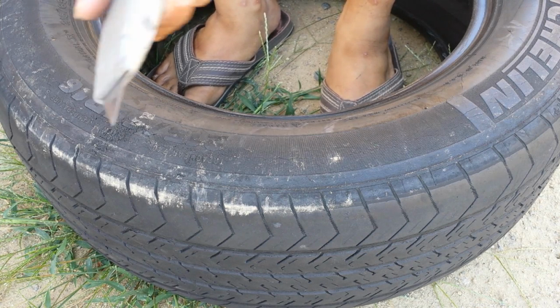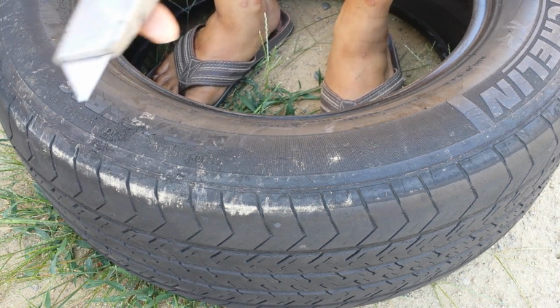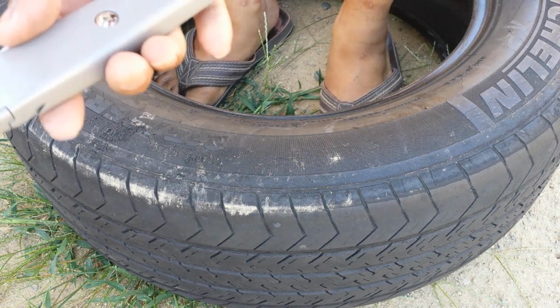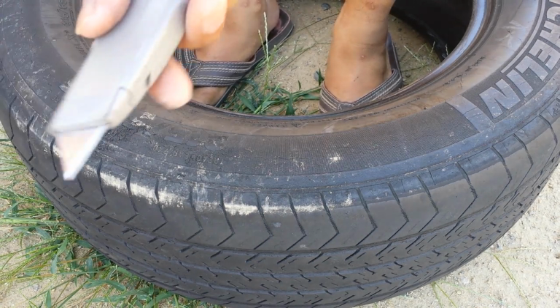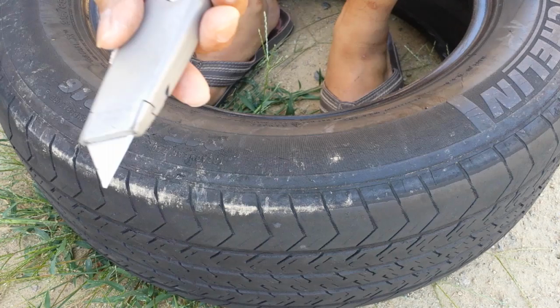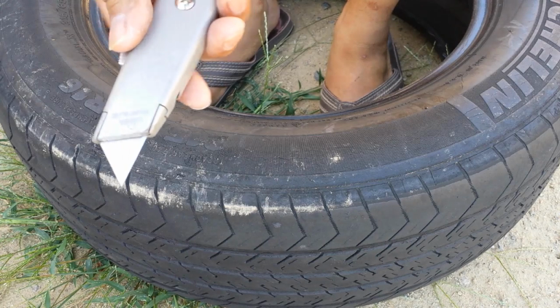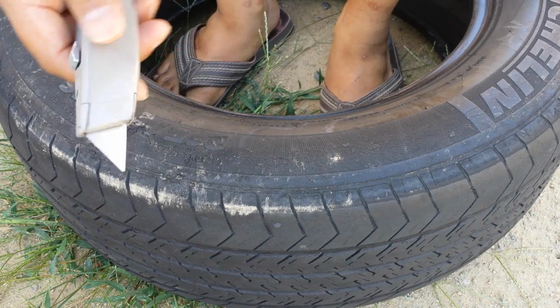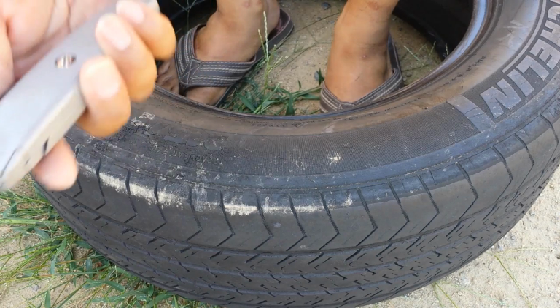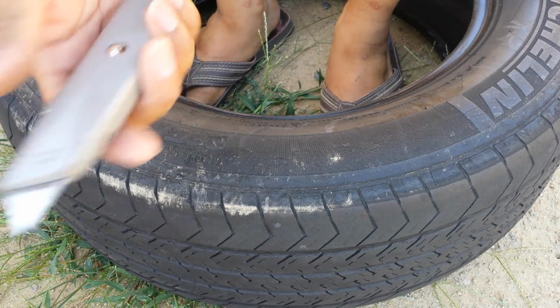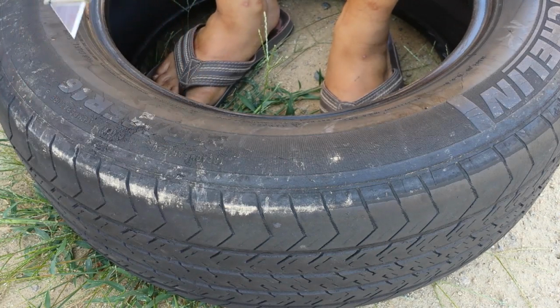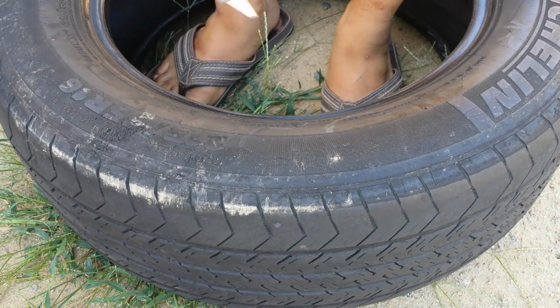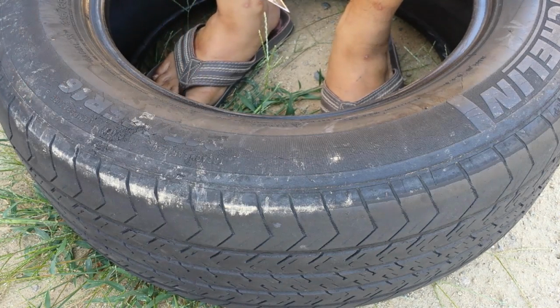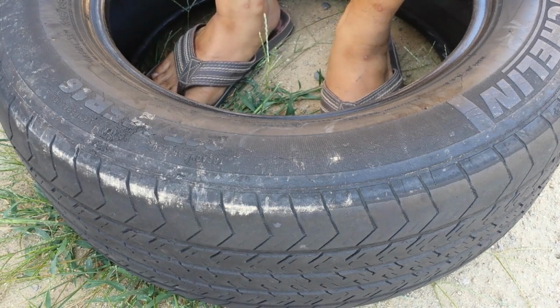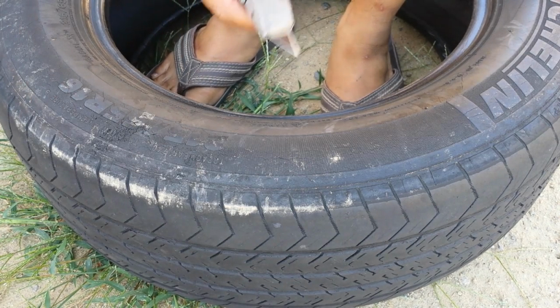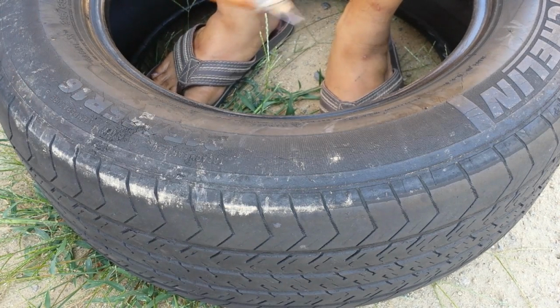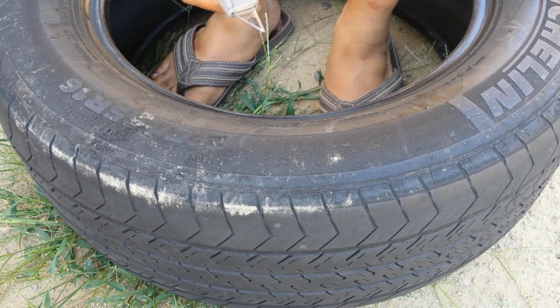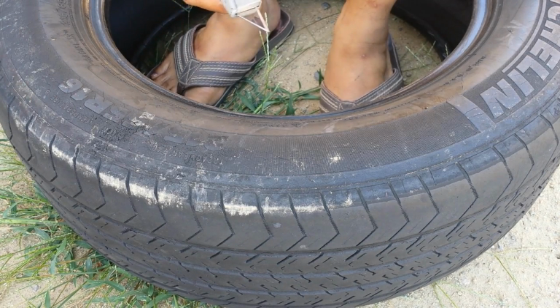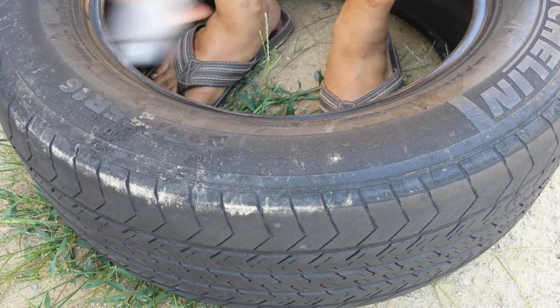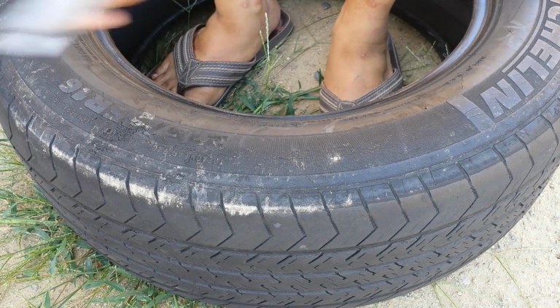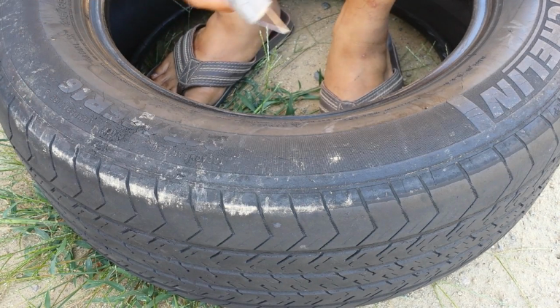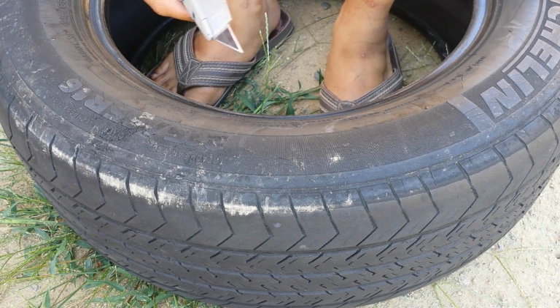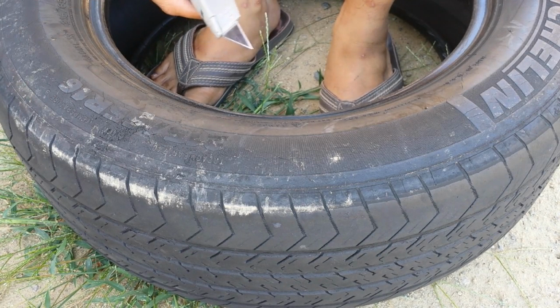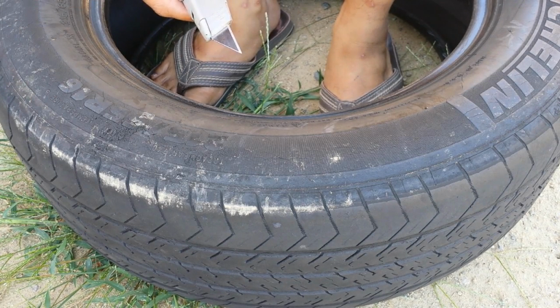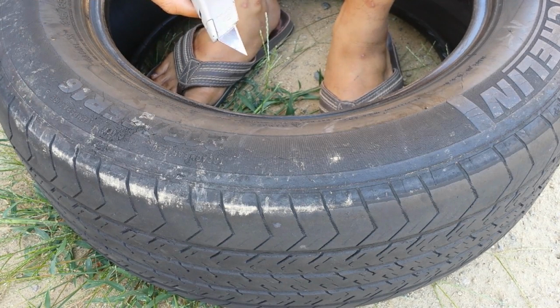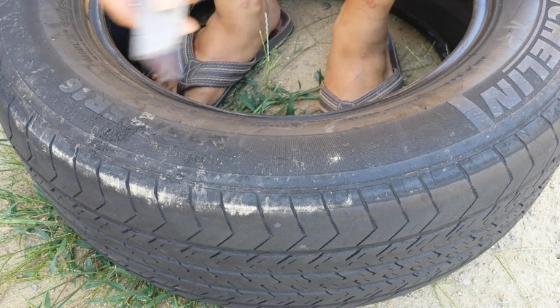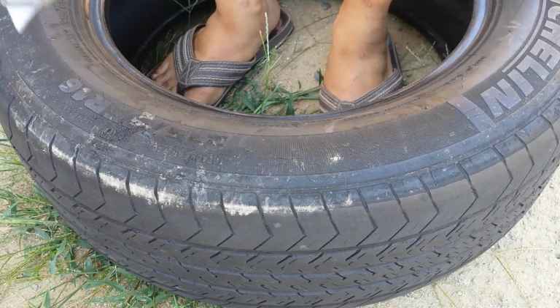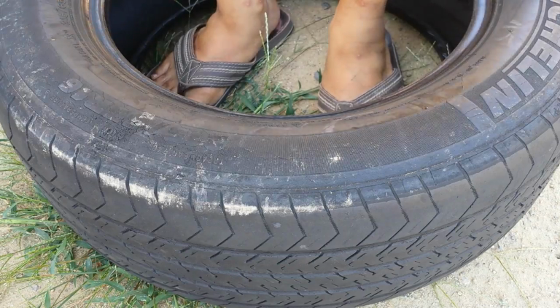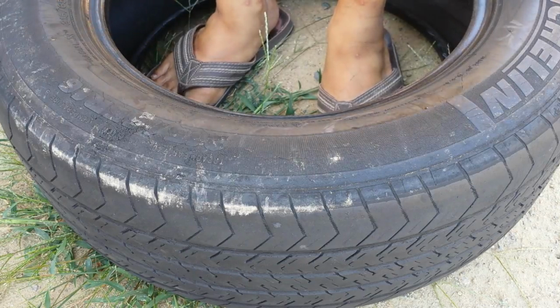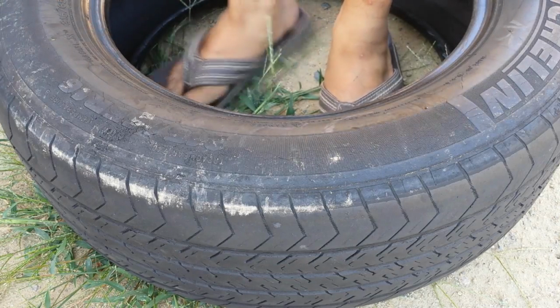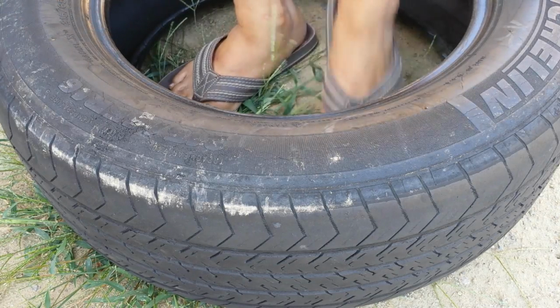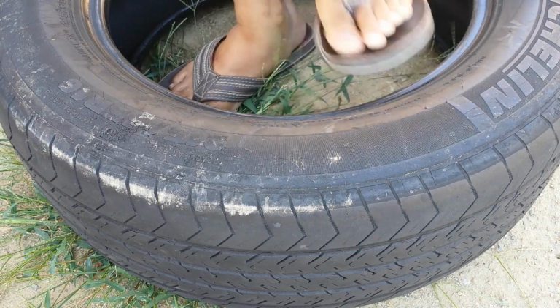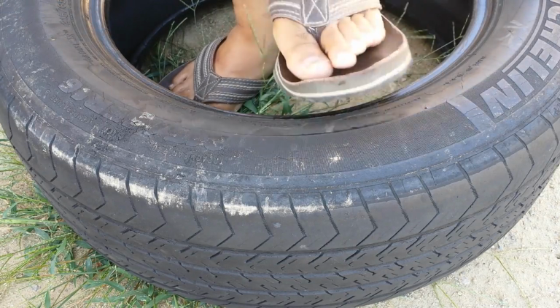Use a box knife — like this one. Cheap old Harbor Freight. Just barely started. It's always tough to get started, but once you get started it's pretty easy.